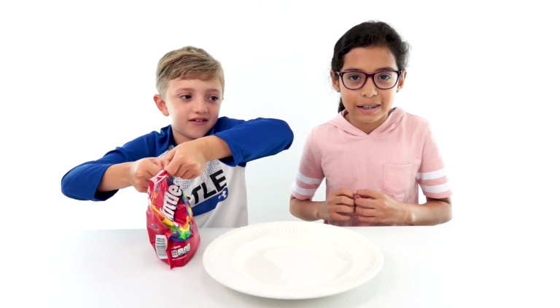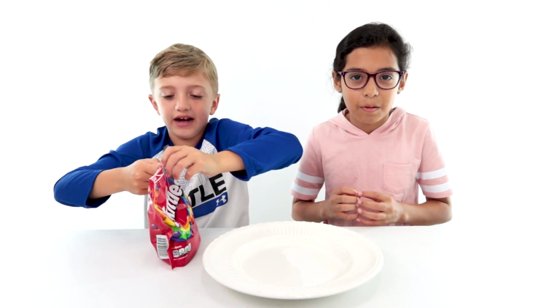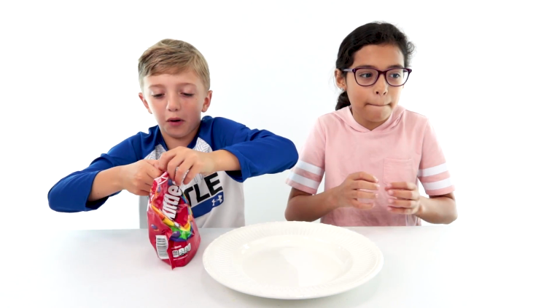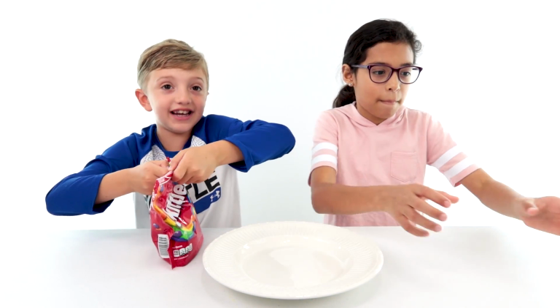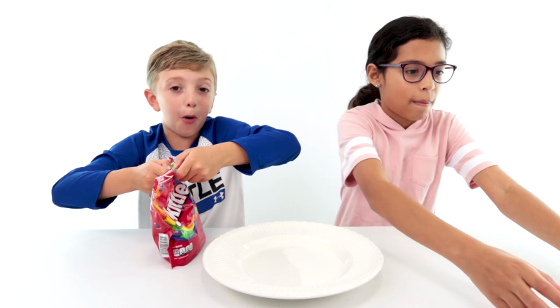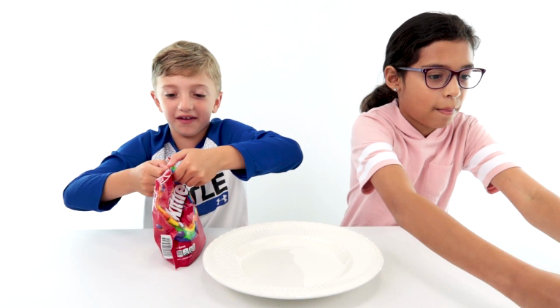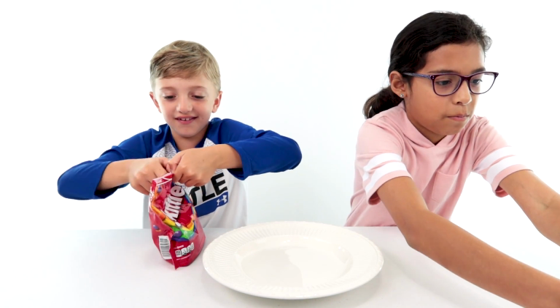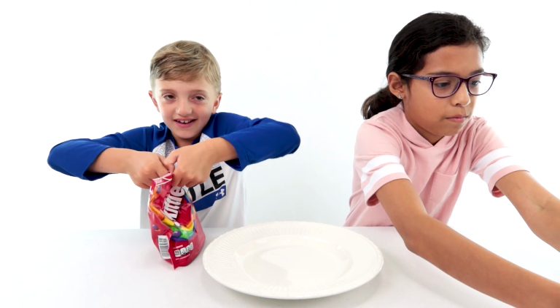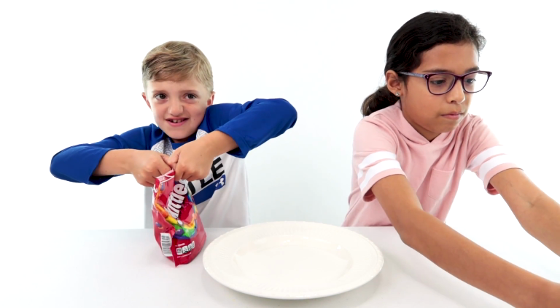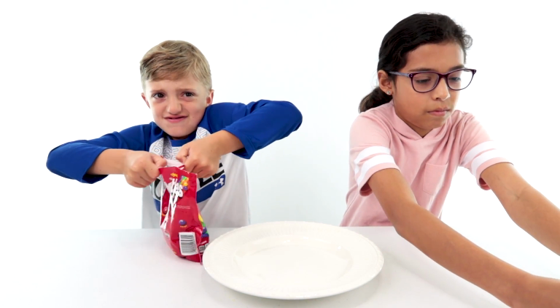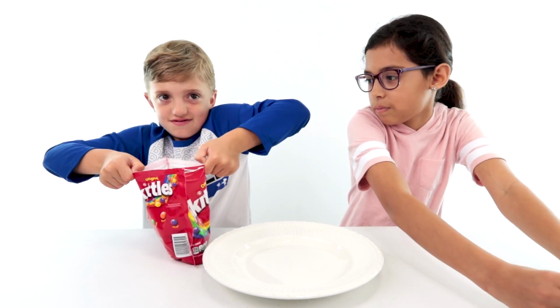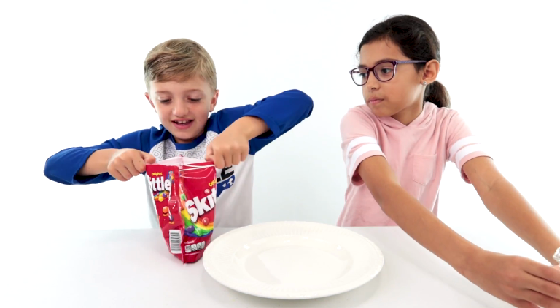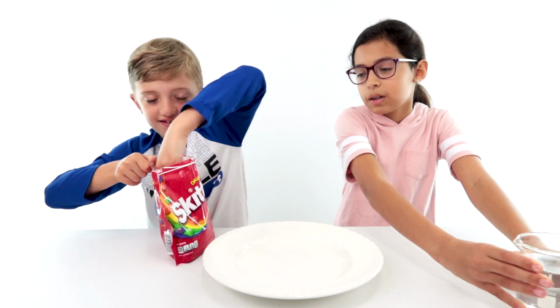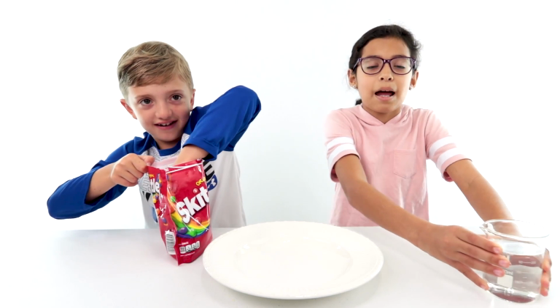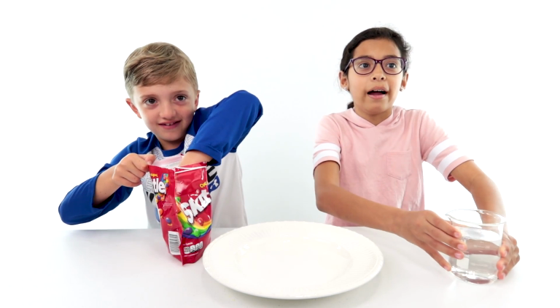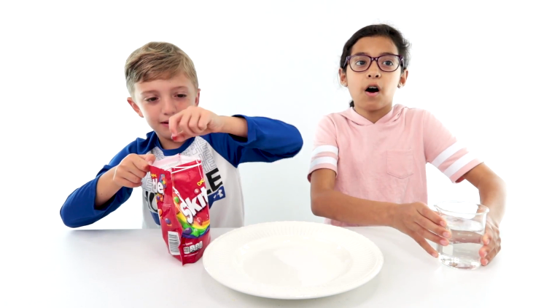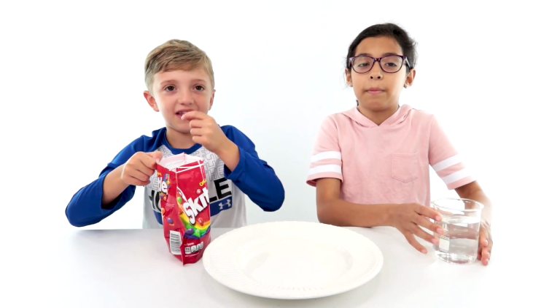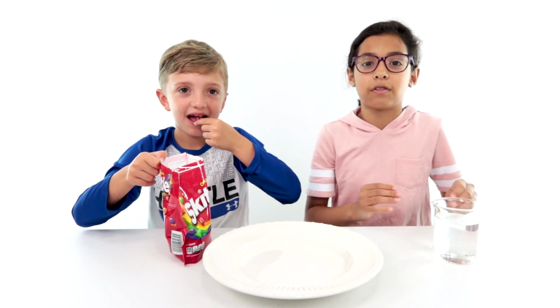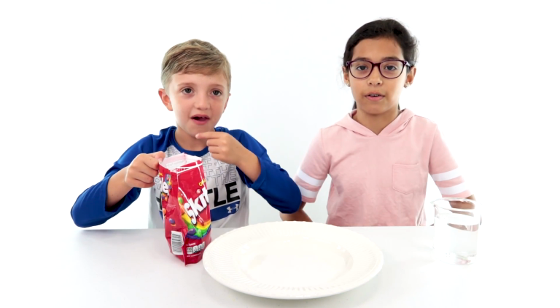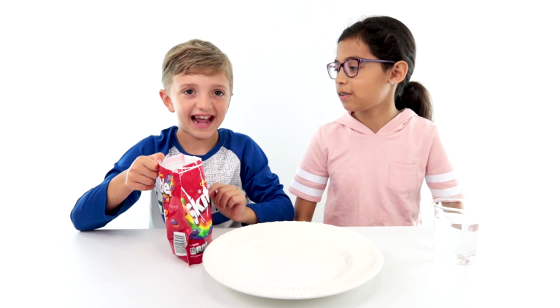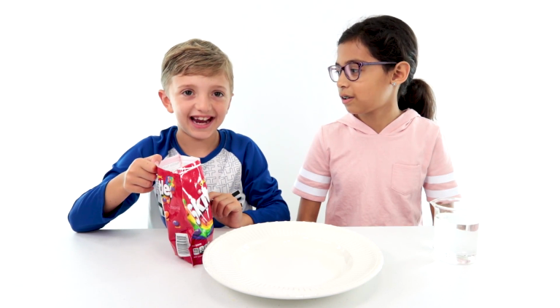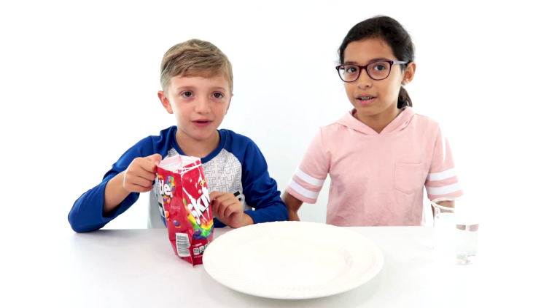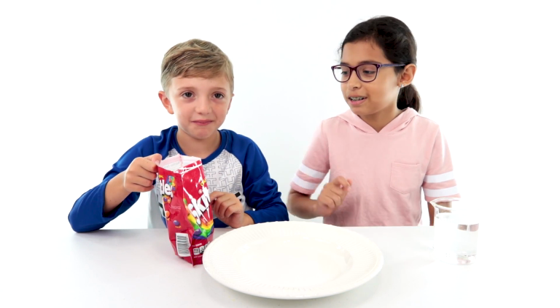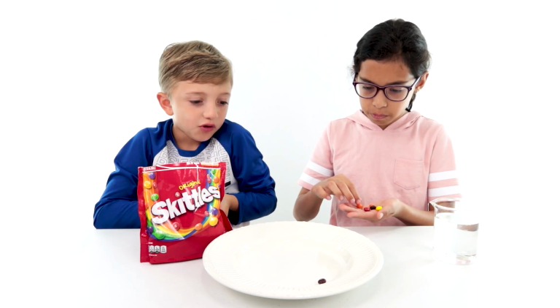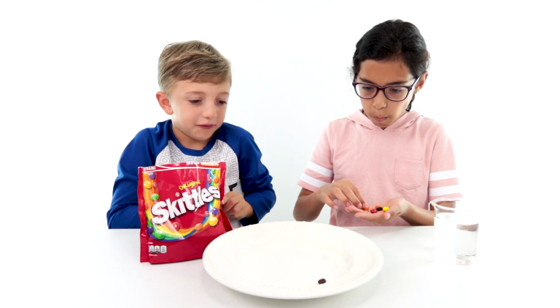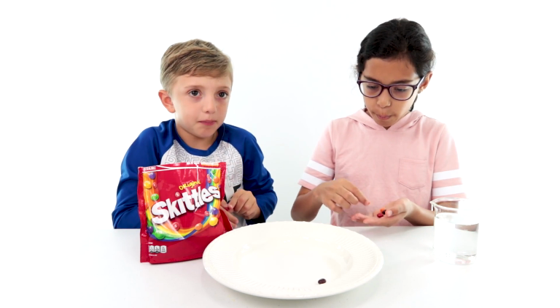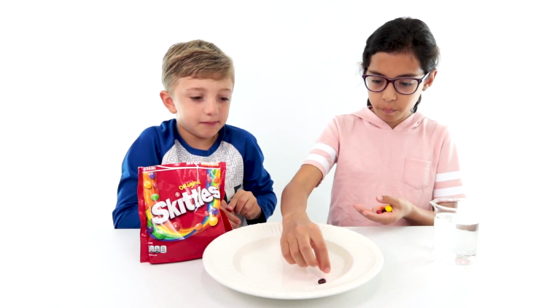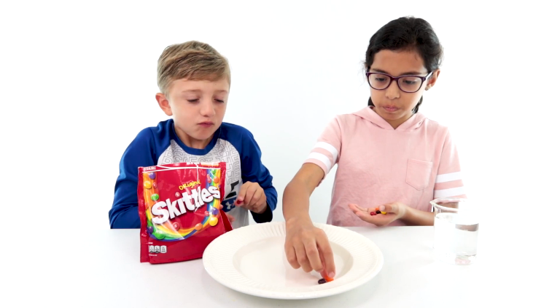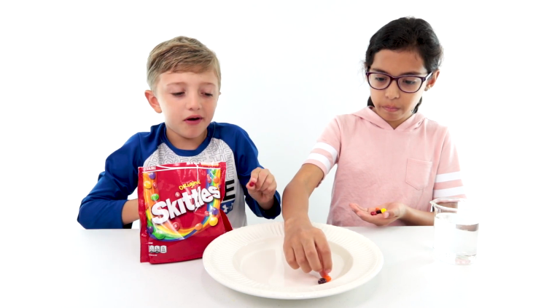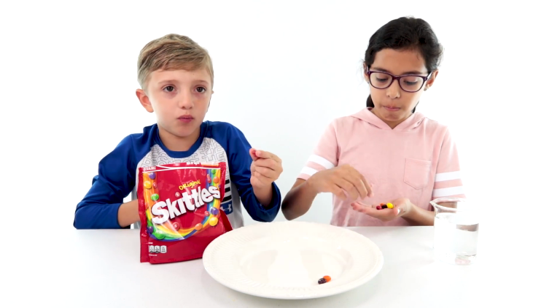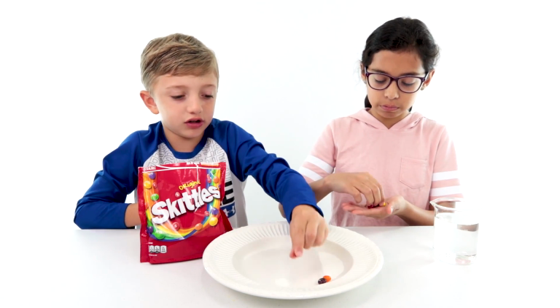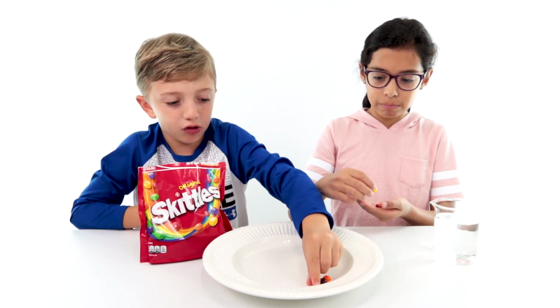Yes, water! How do you even open this? Okay, that's one way to open the bag of Skittles. Eat one, arrange them around the plate, and then put water in the middle.